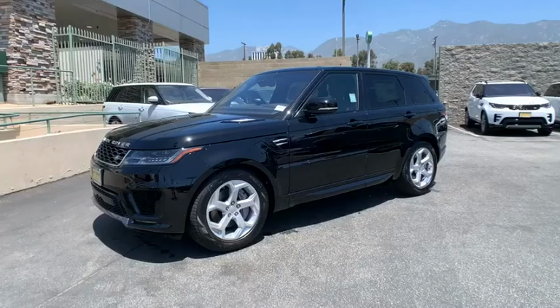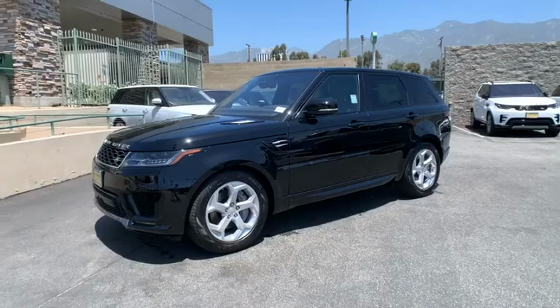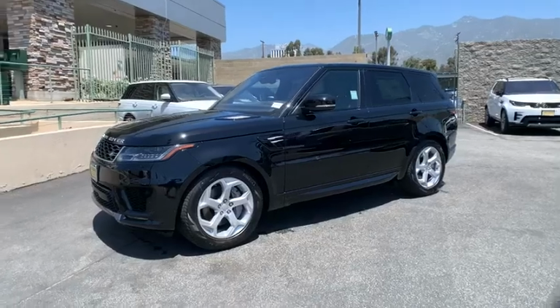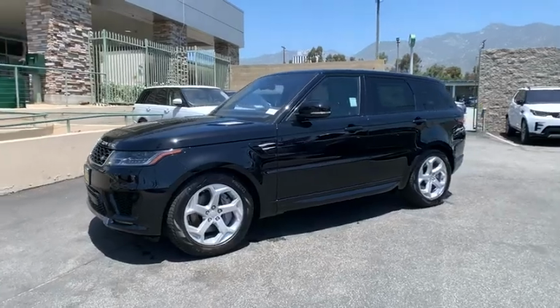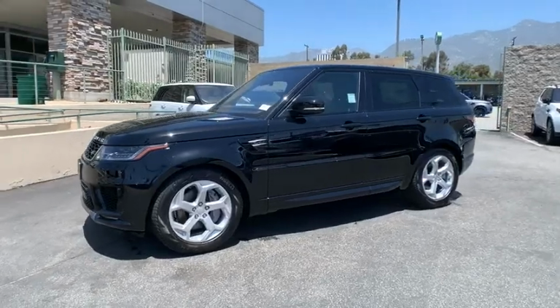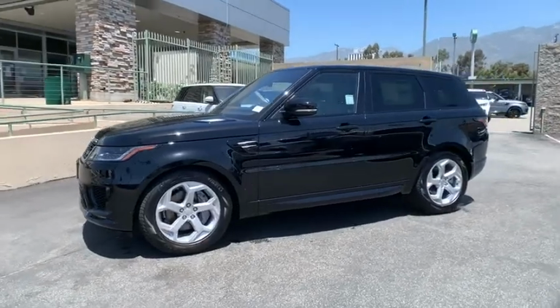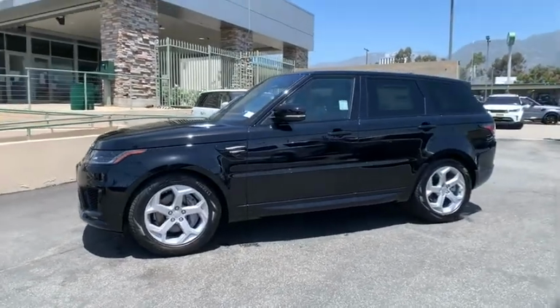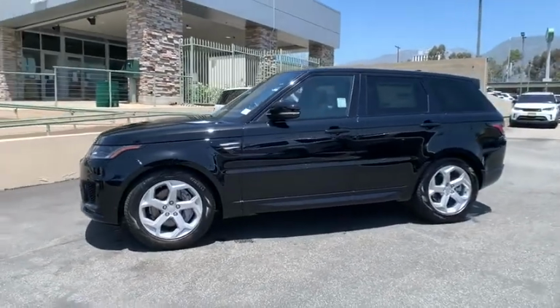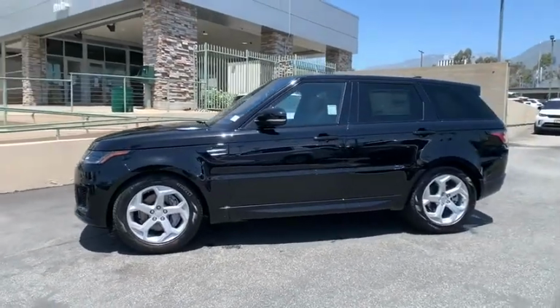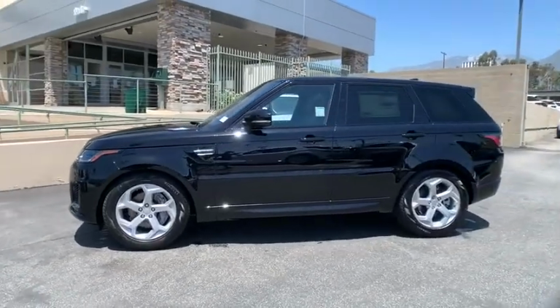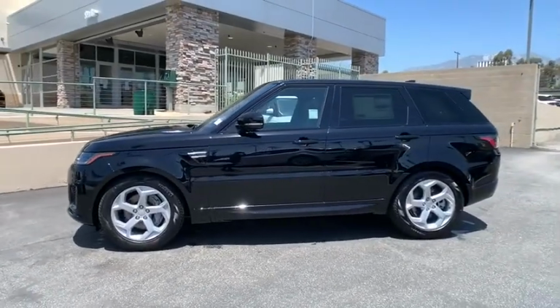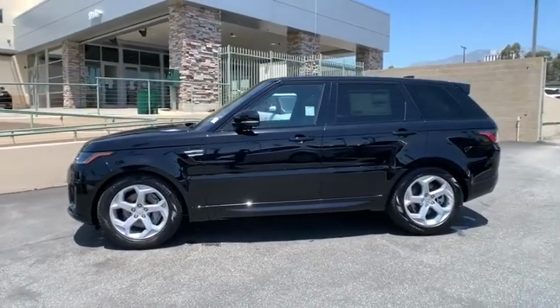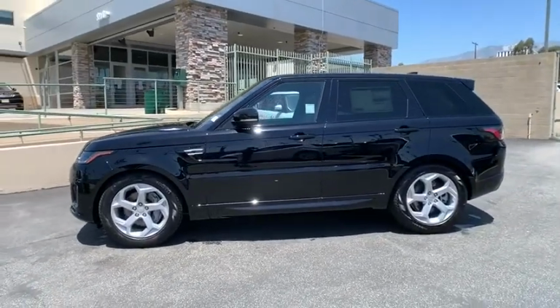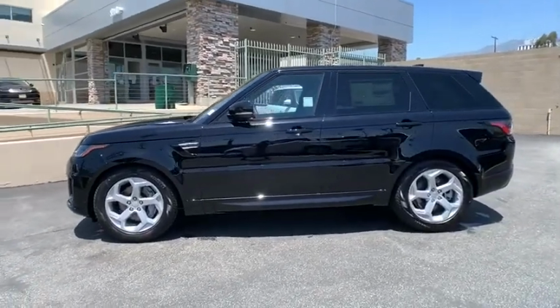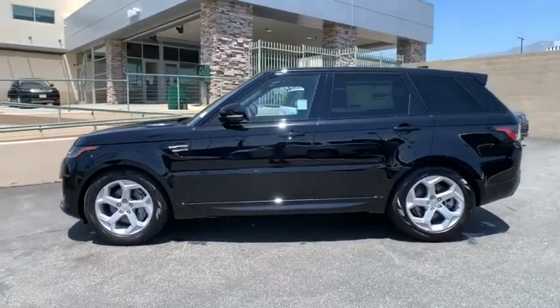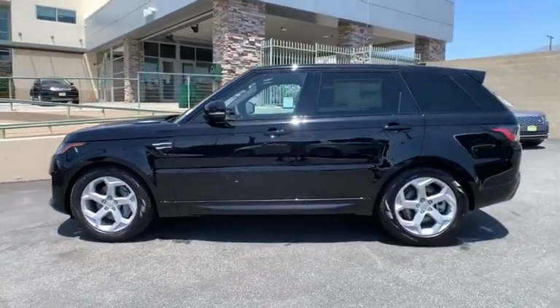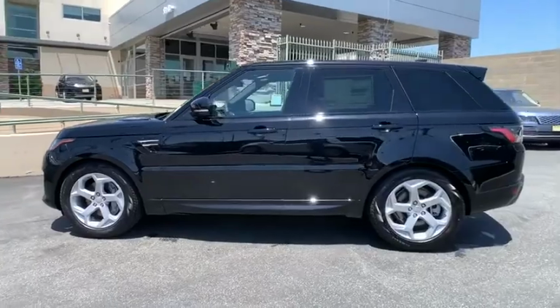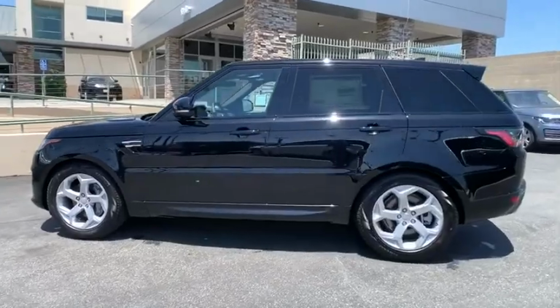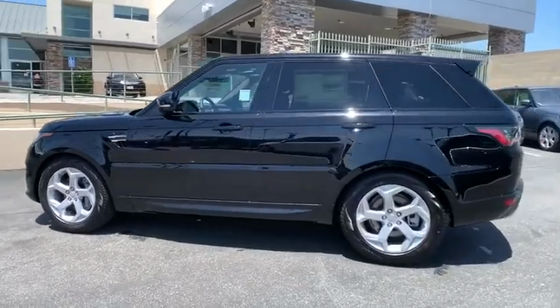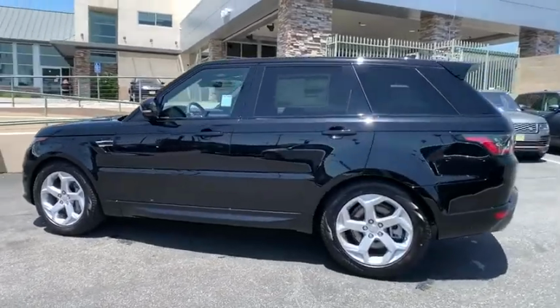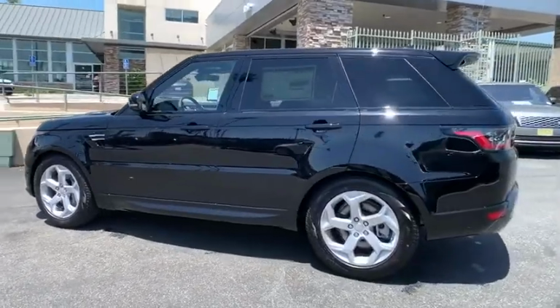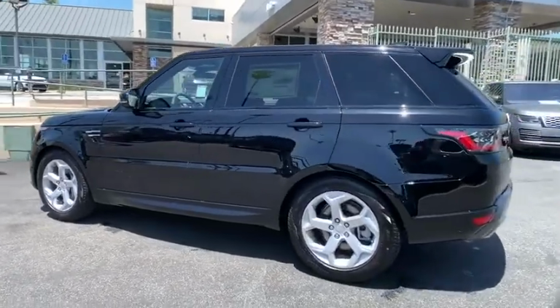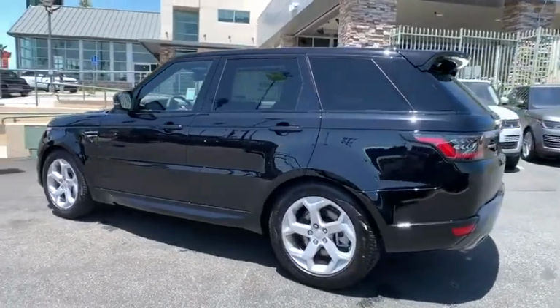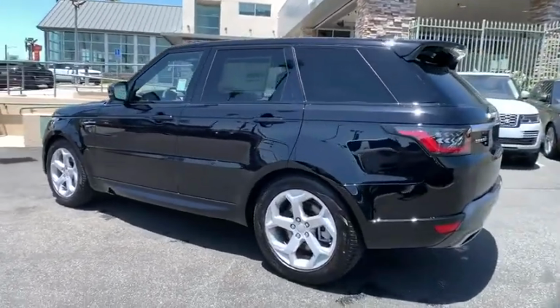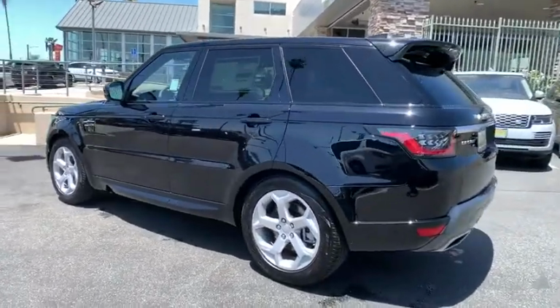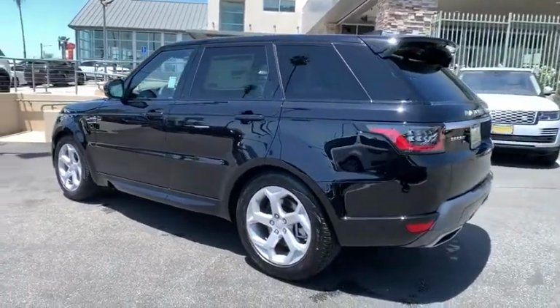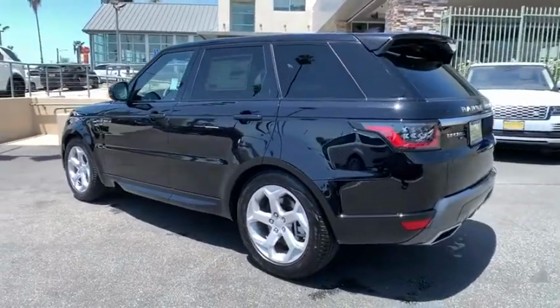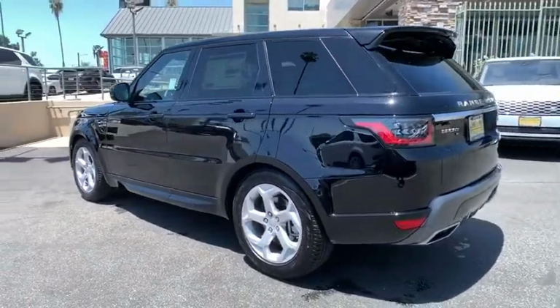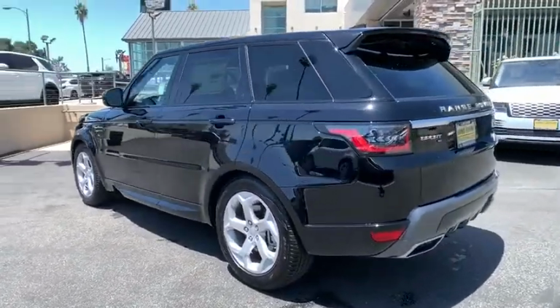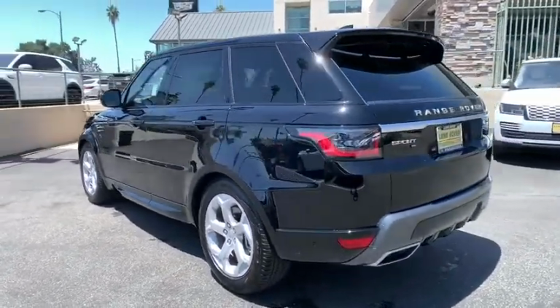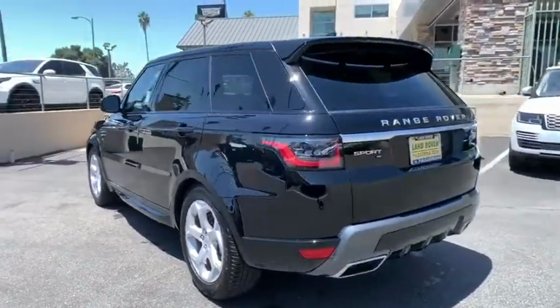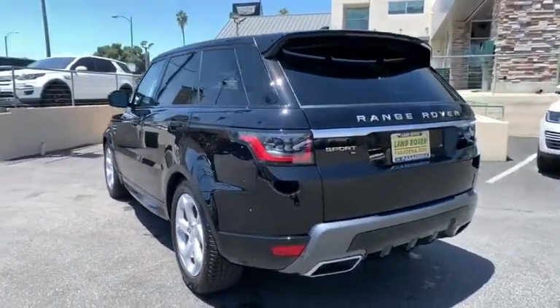Come test drive the 2020 Land Rover Range Rover Sport. Powered by intelligence, brilliance by design. Range Rover Sport is in a class of one.